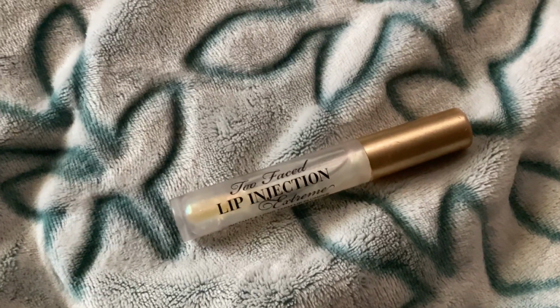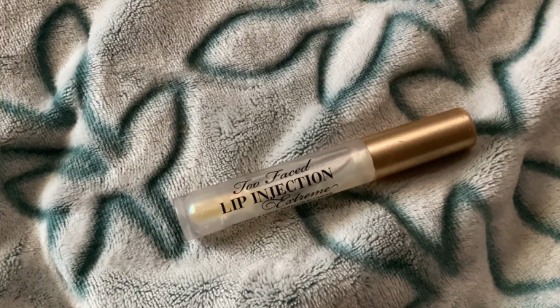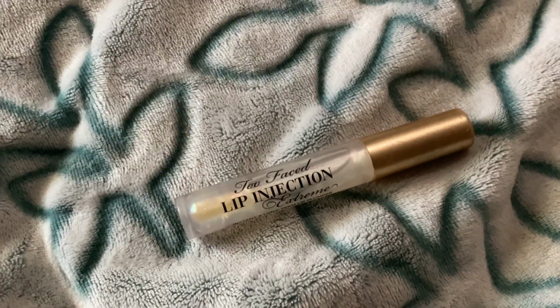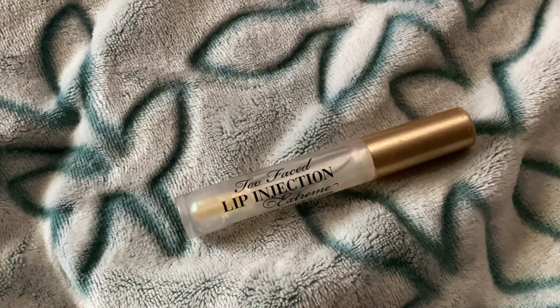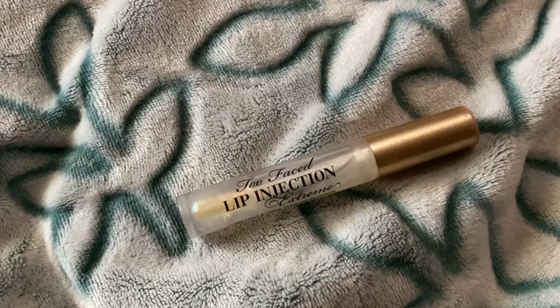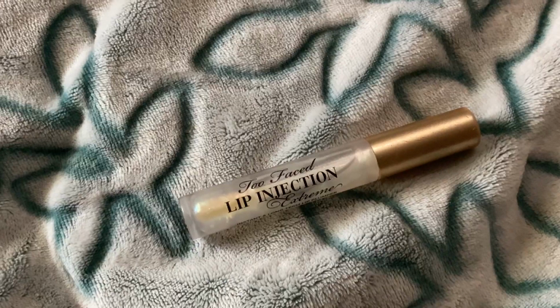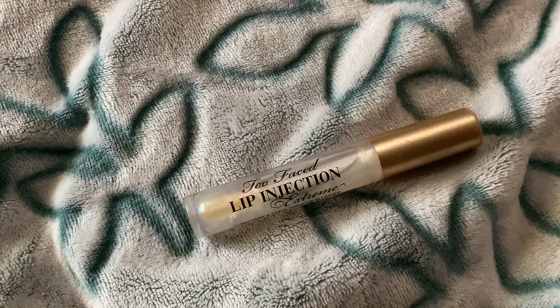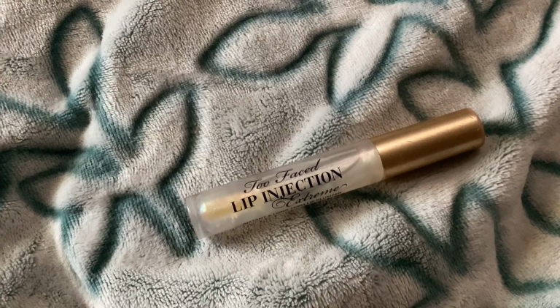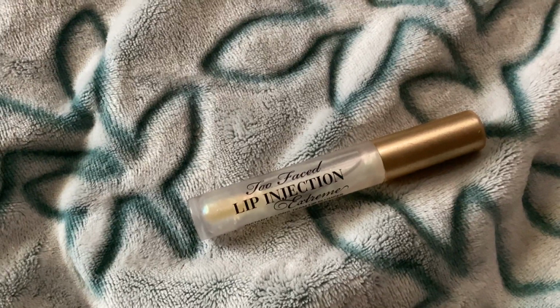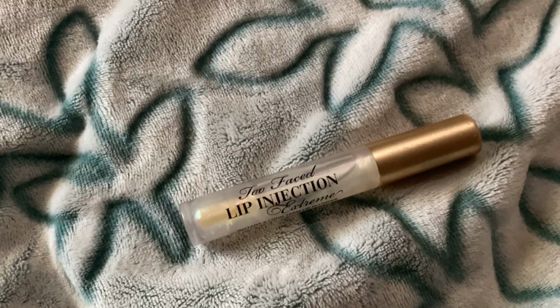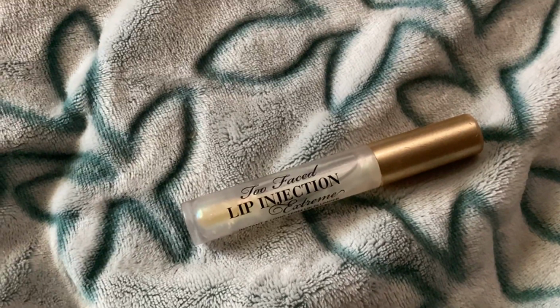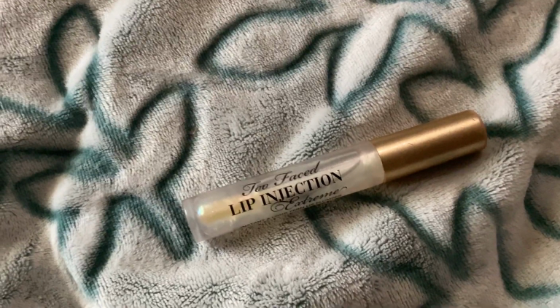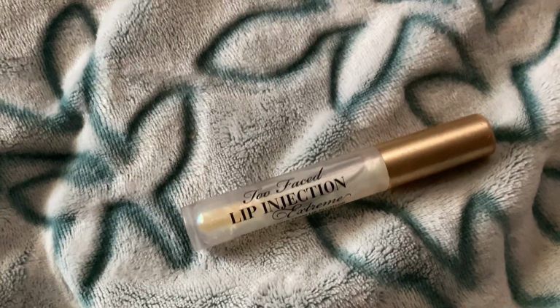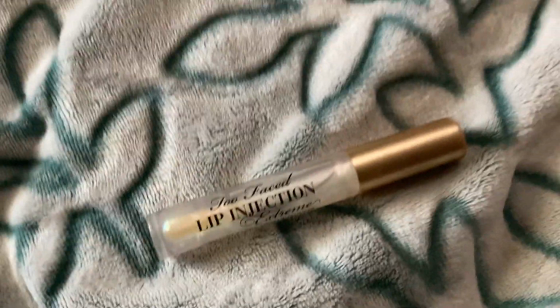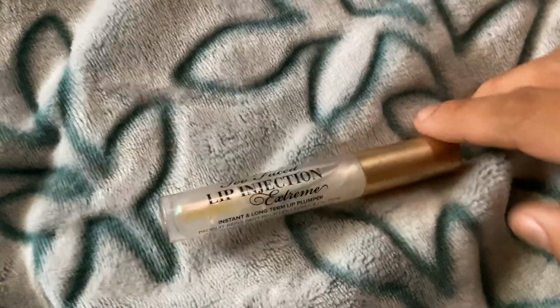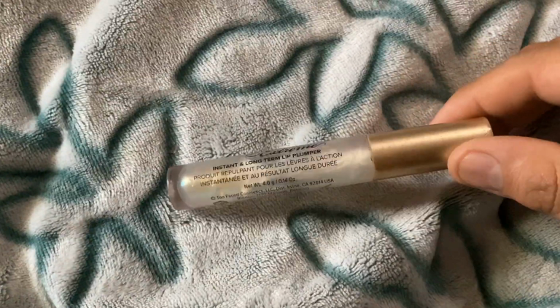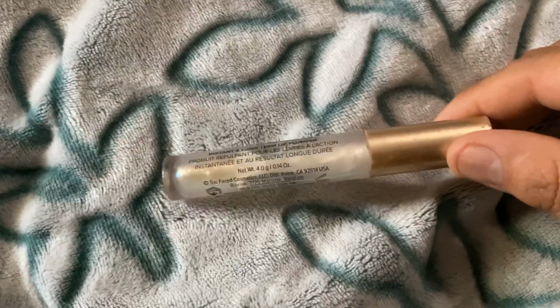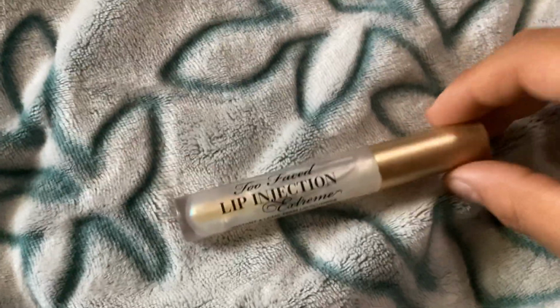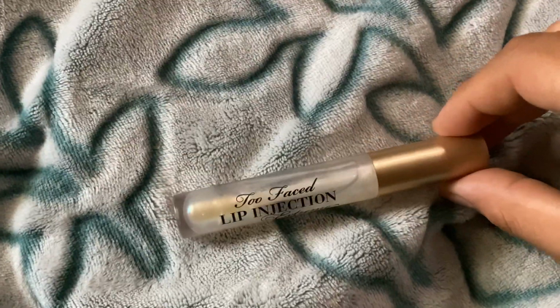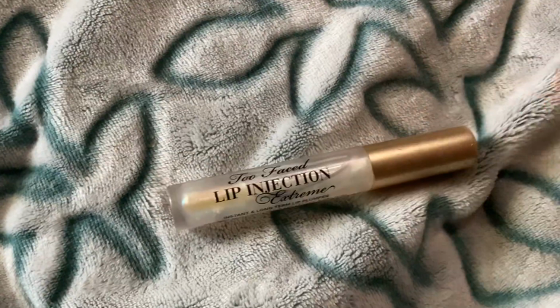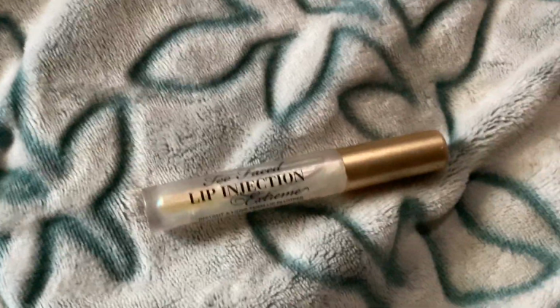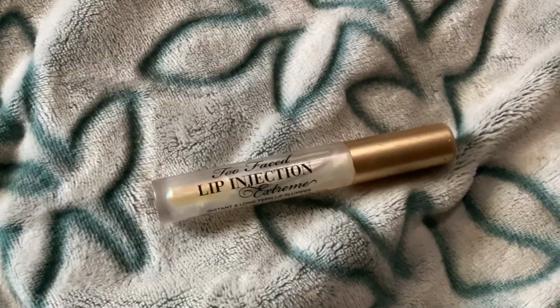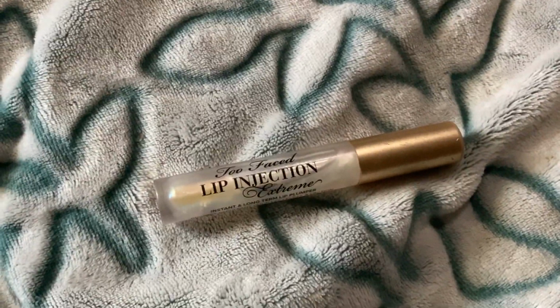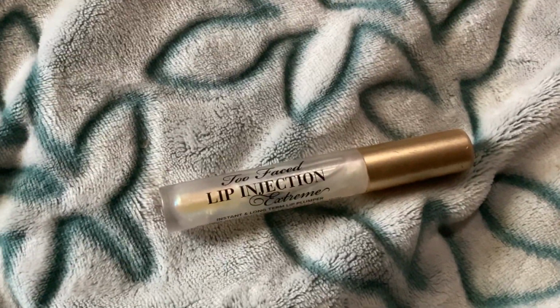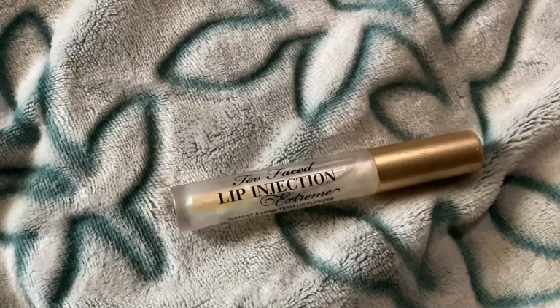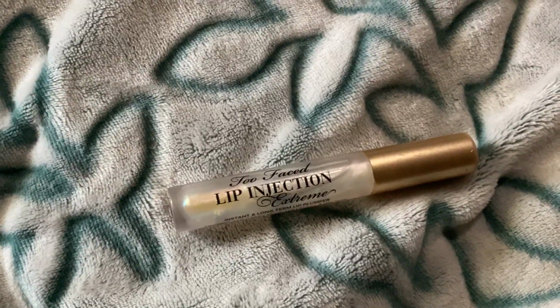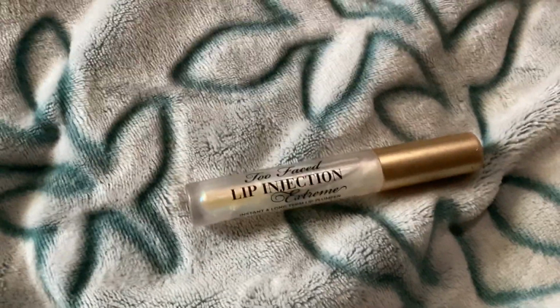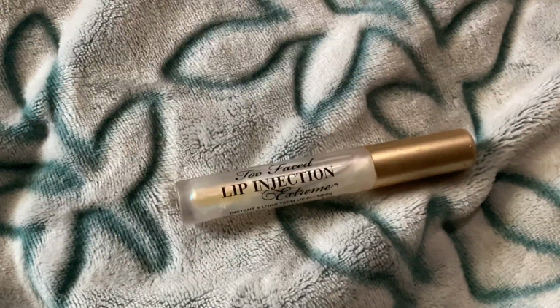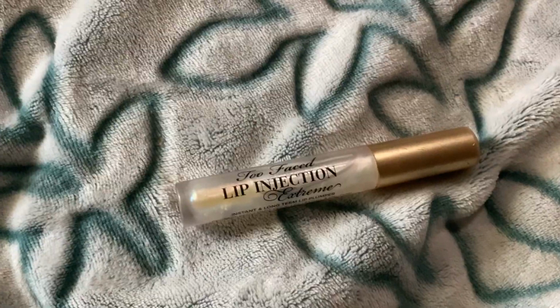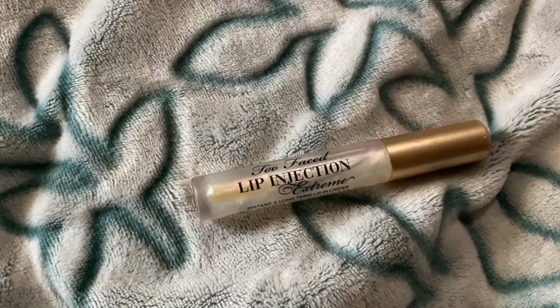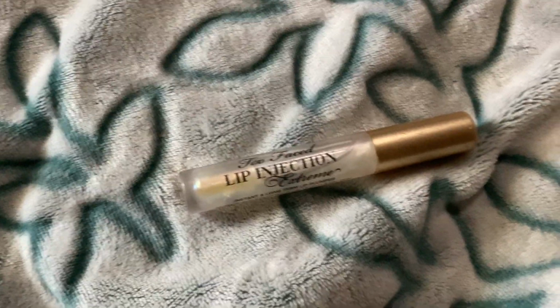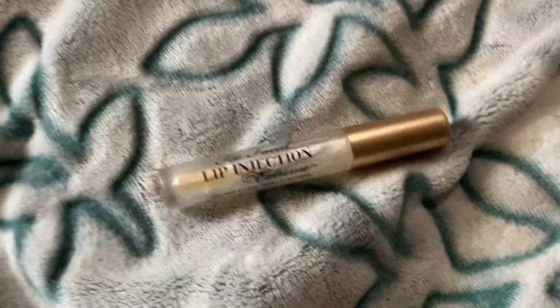Hello there, and today I'm here with a video about the Too Faced Lip Injection Extreme. It is obviously a lip plumper and it works so well — I can't even describe how well it works.